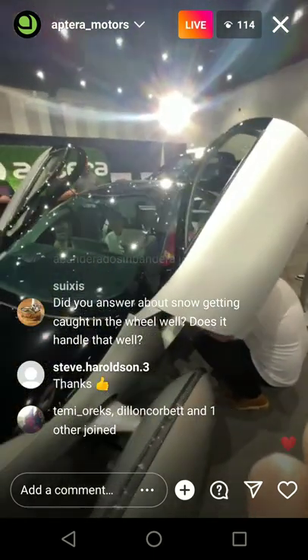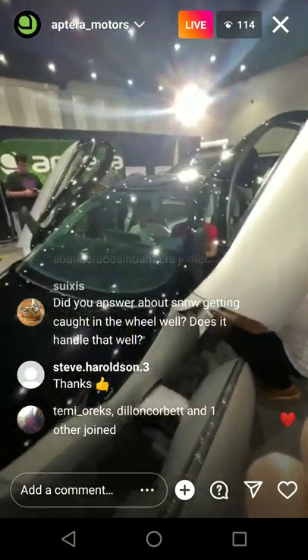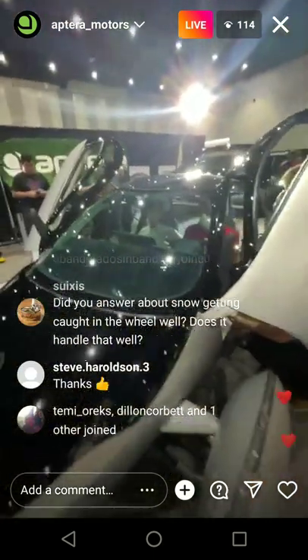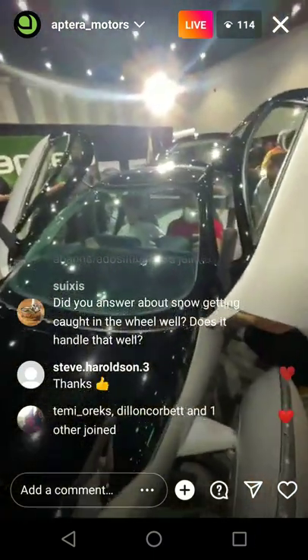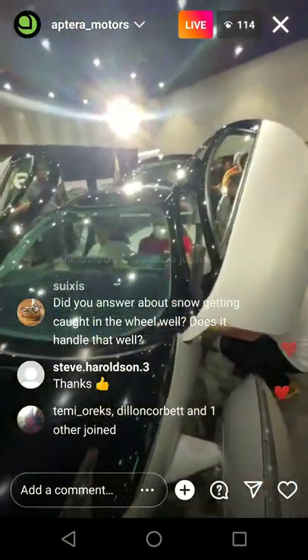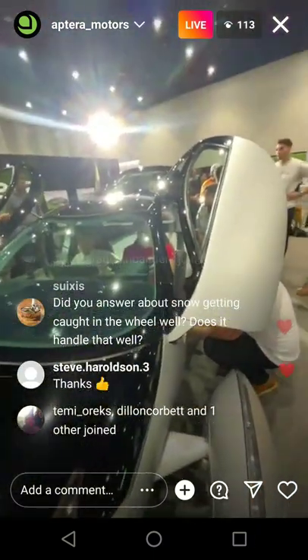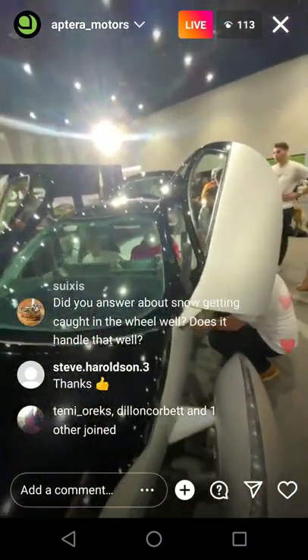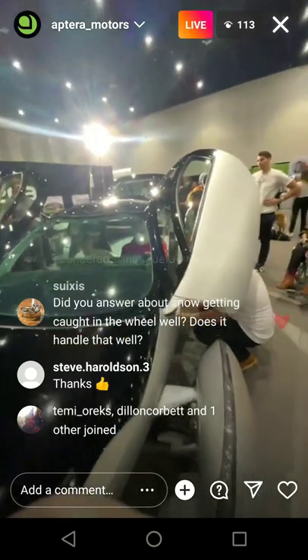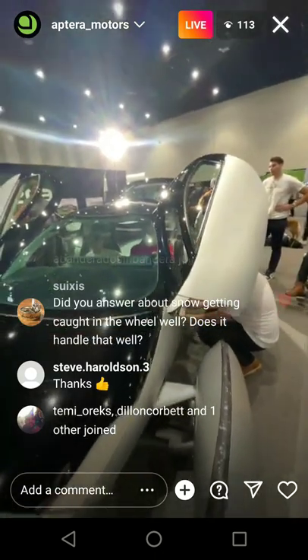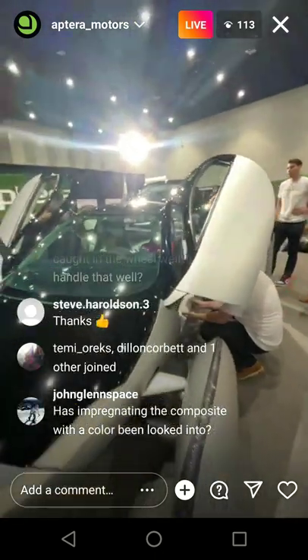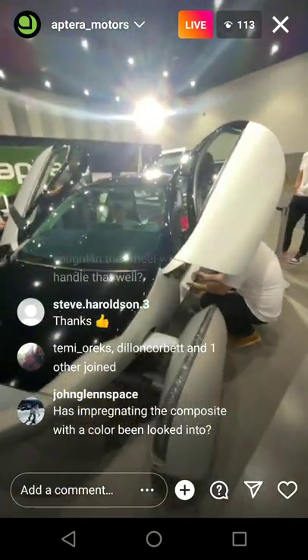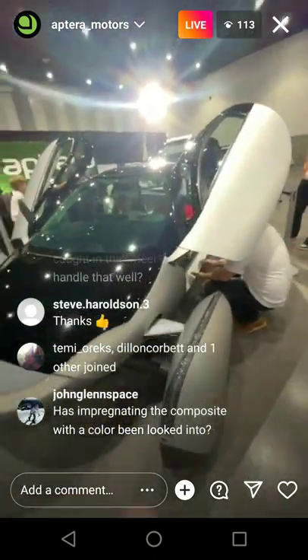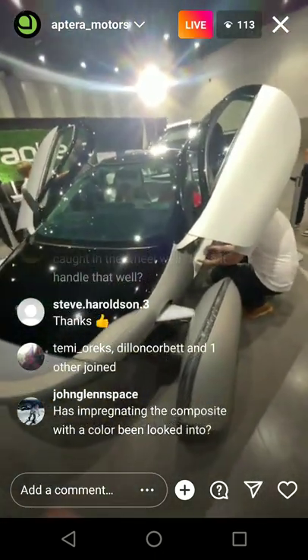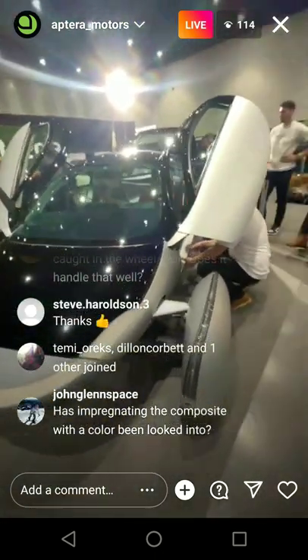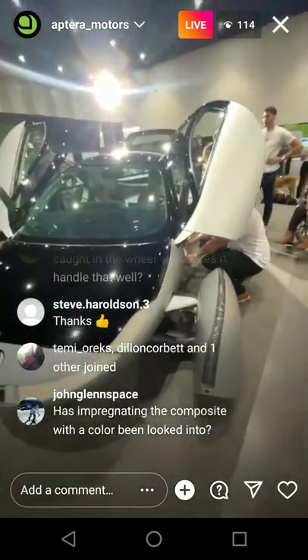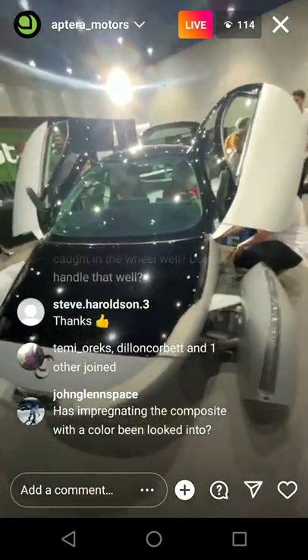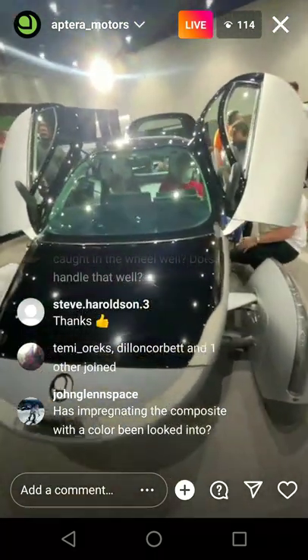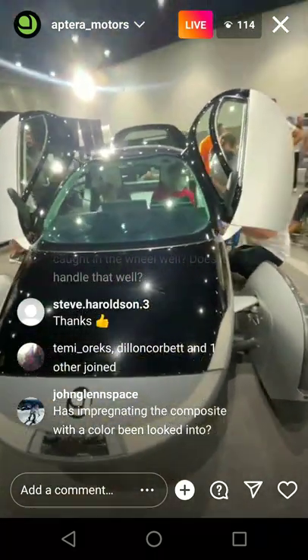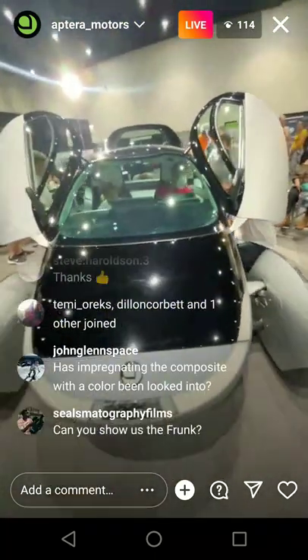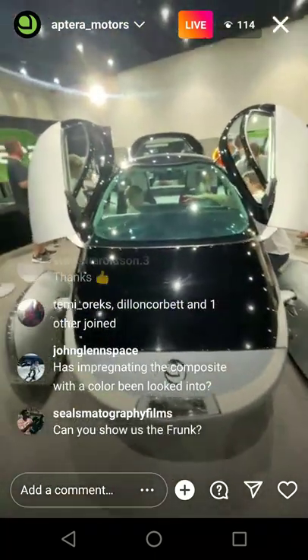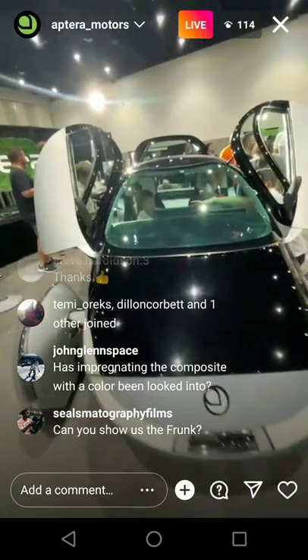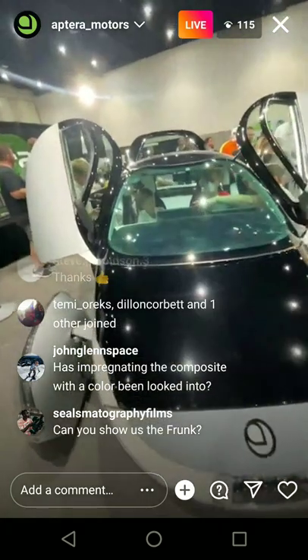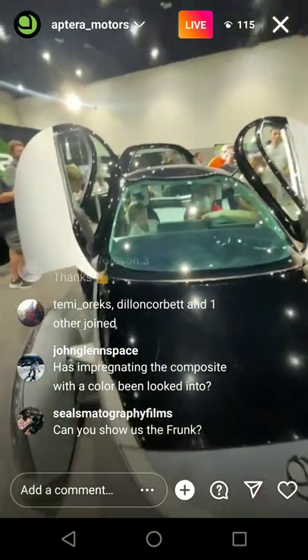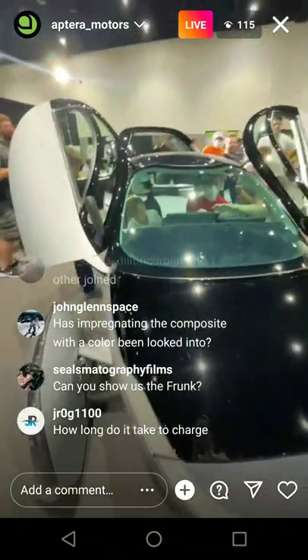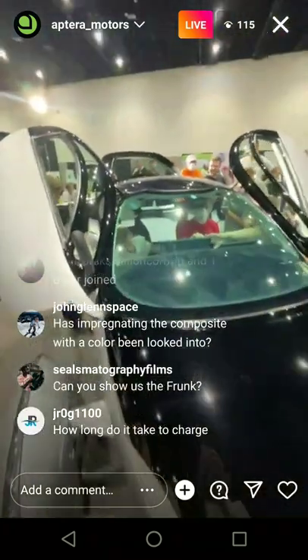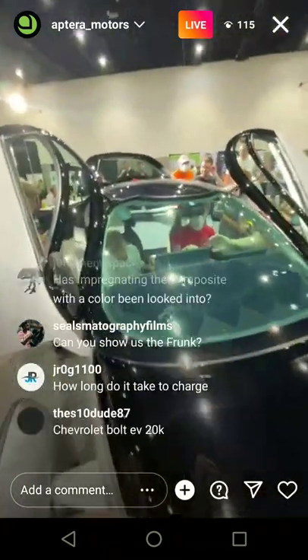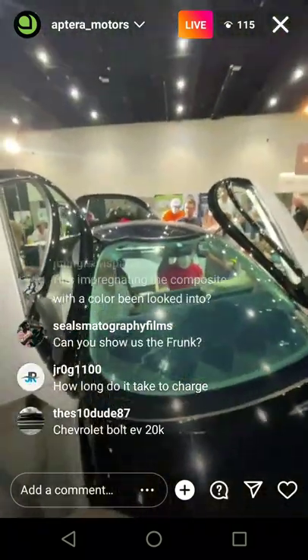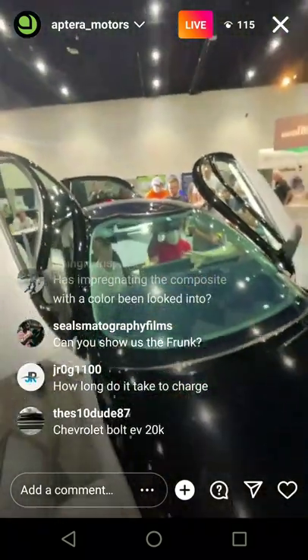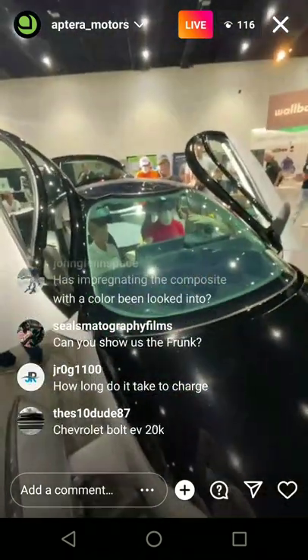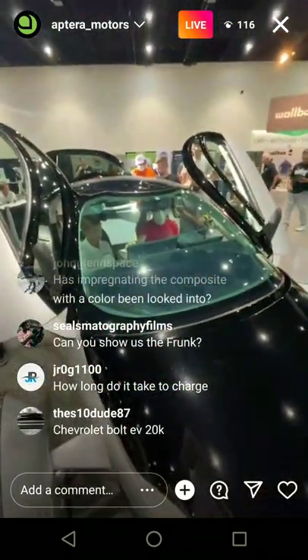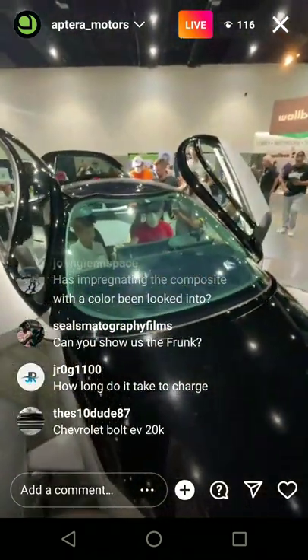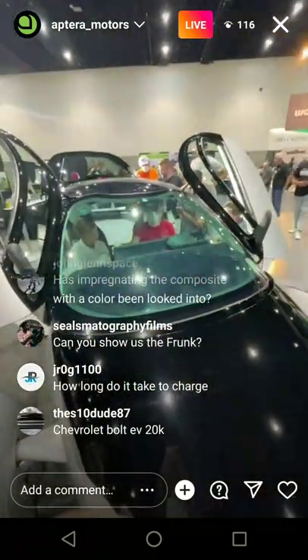Can we compete against a $20,000 four-wheeled competitor? Absolutely. Aptera is in a class of its own. That being said, the standard EV — even if you wanted a cheap Model 3 — it's like $40,000–$50,000. So Aptera is in a really nice sweet spot.